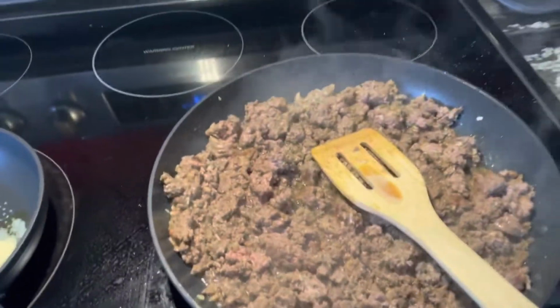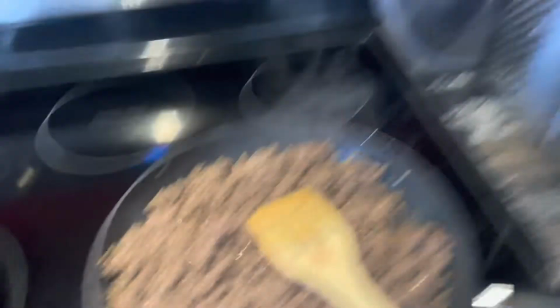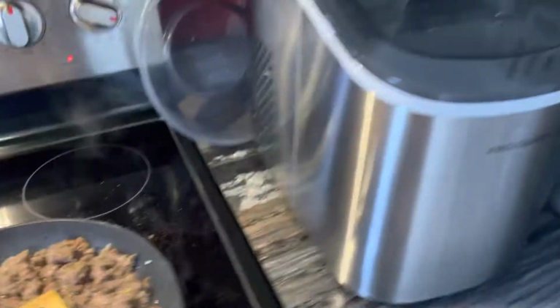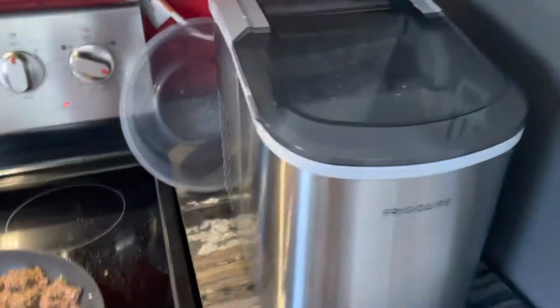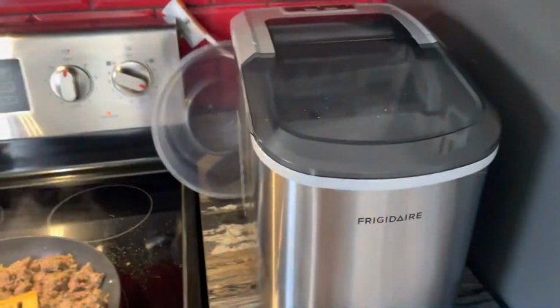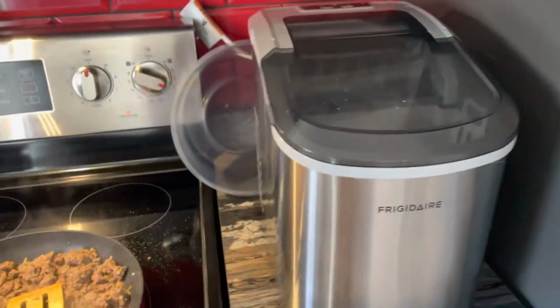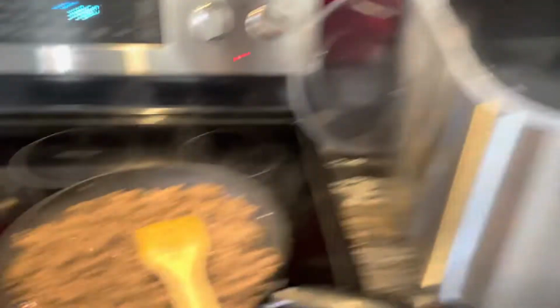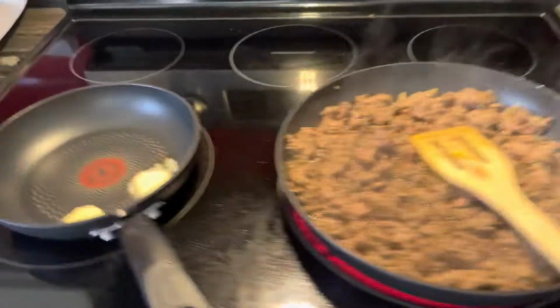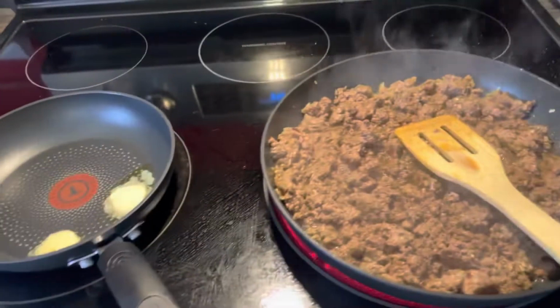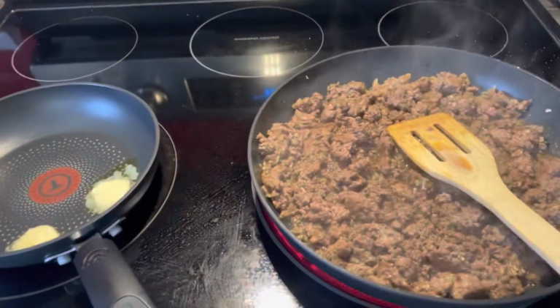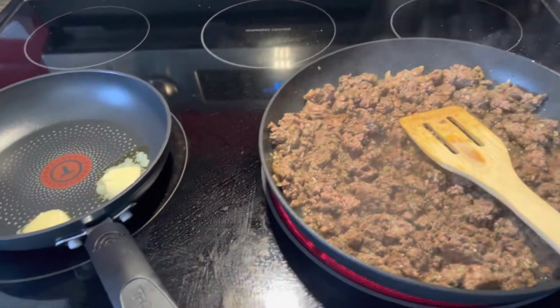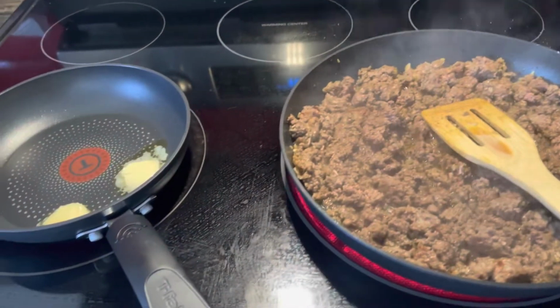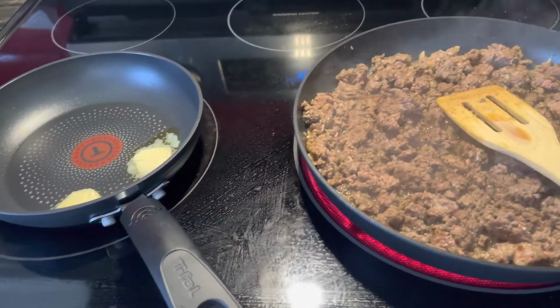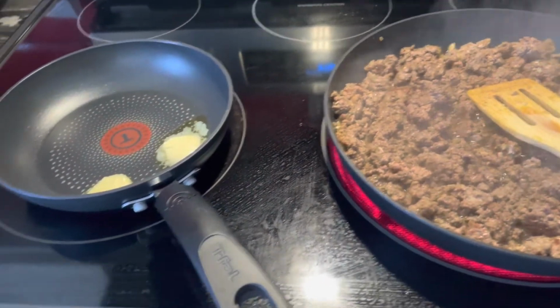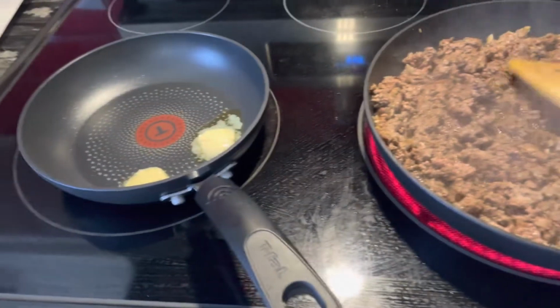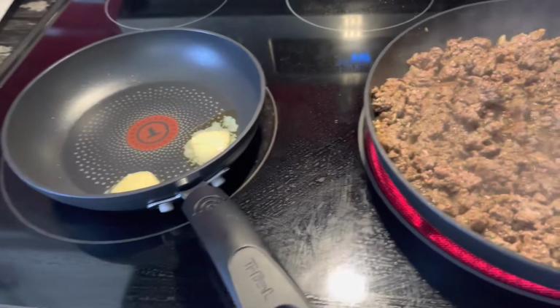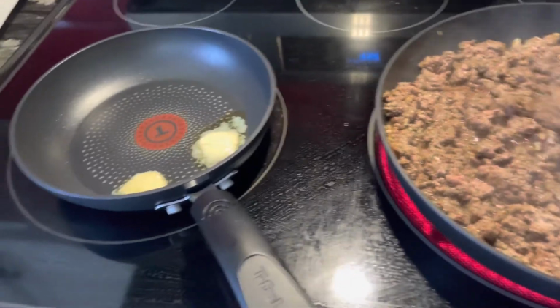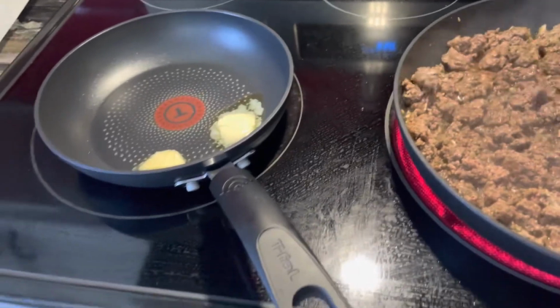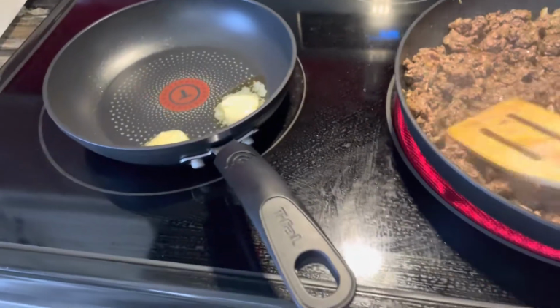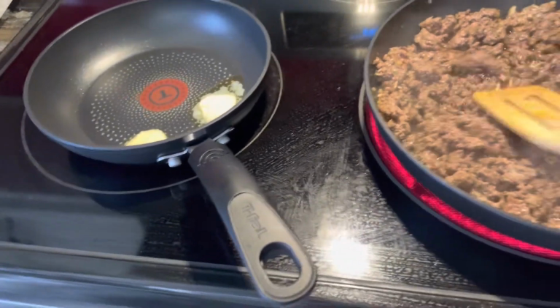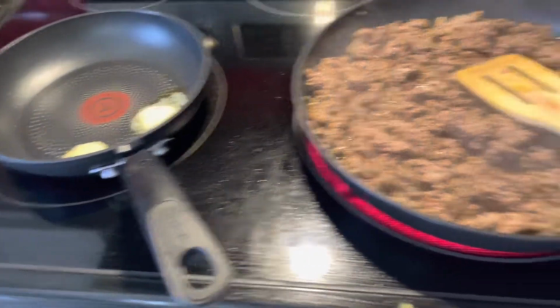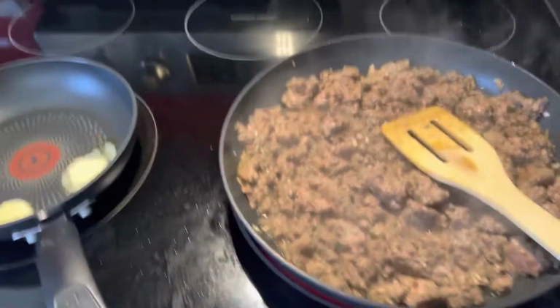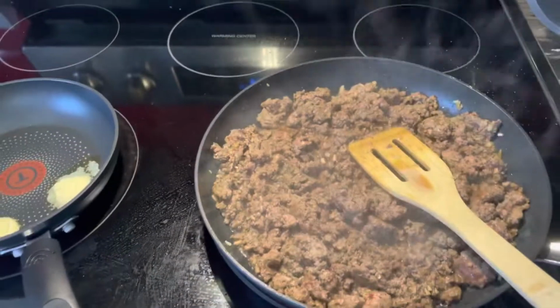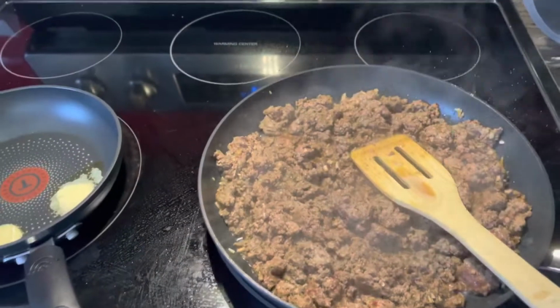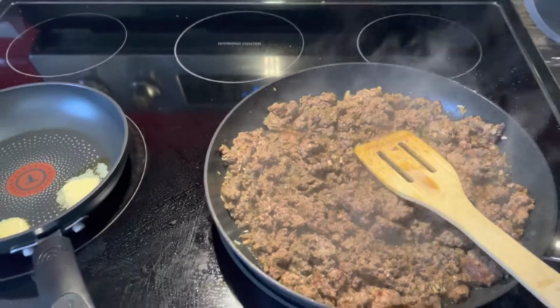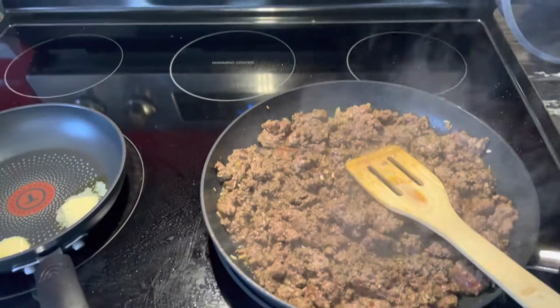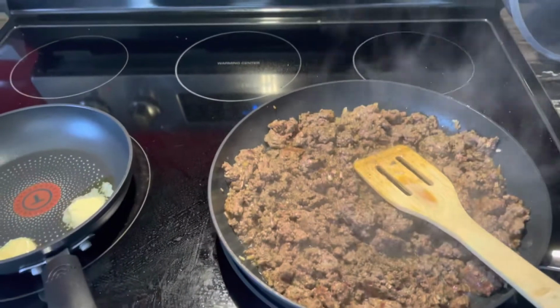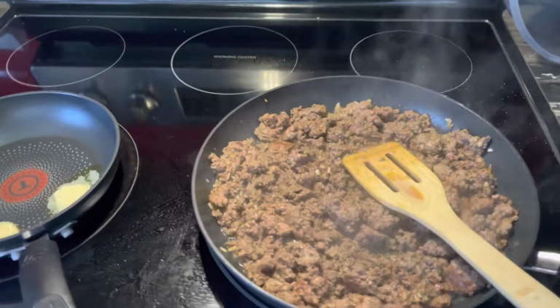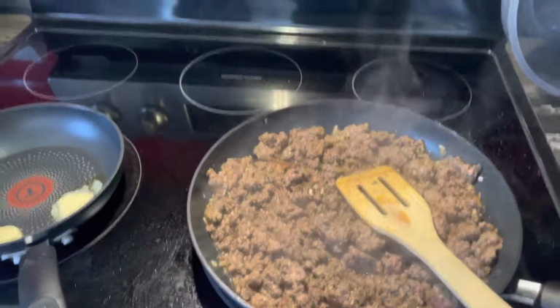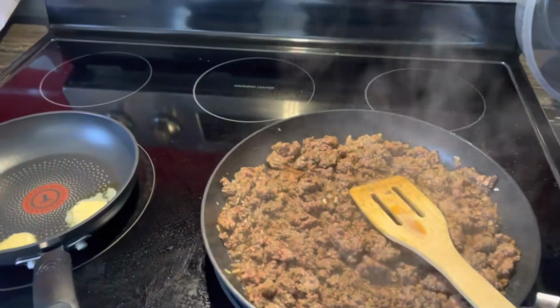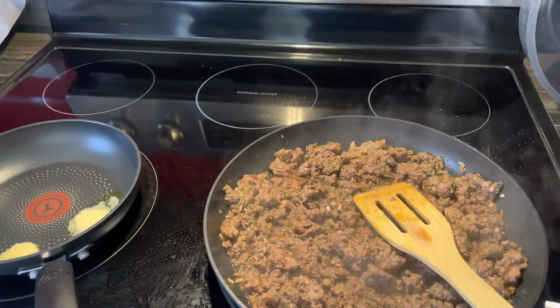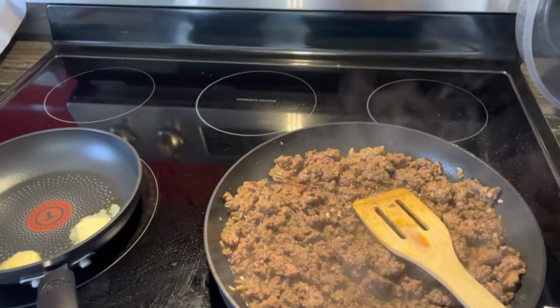That's my ice maker making all that racket. Look at the mess of my stove — grease everywhere. Don't forget to subscribe and give me a thumbs up if you like. Bye!